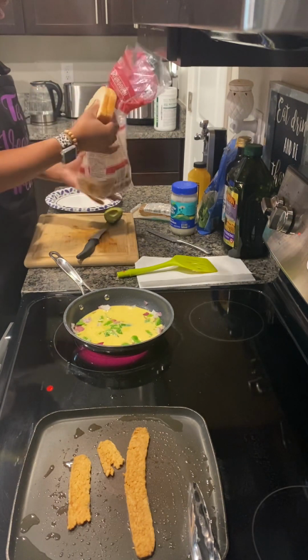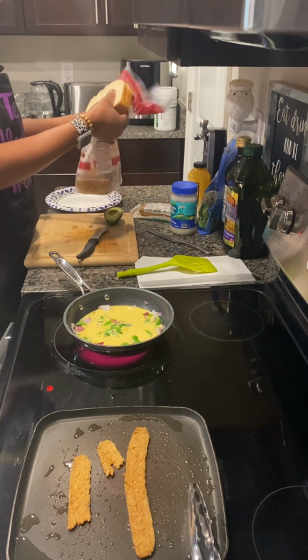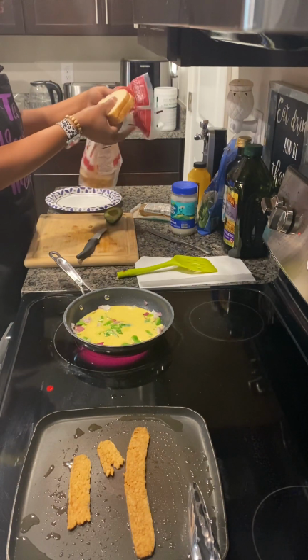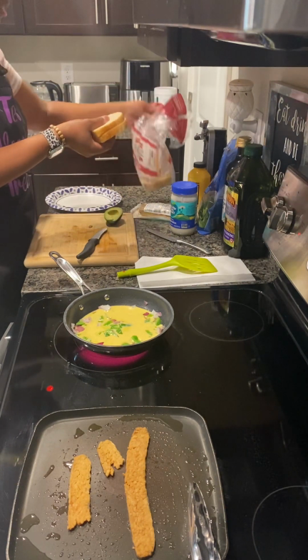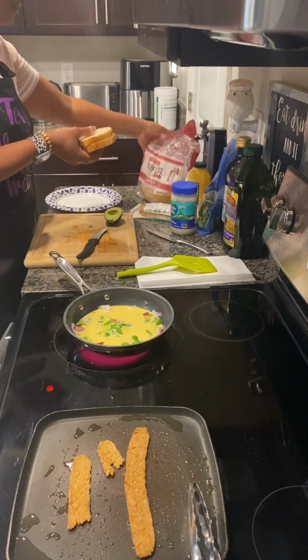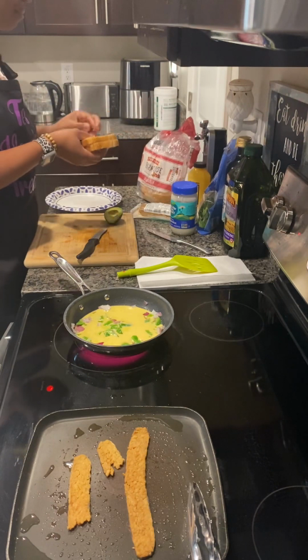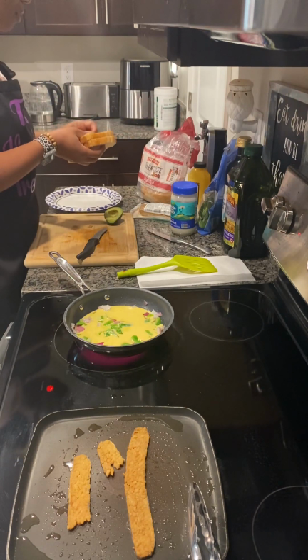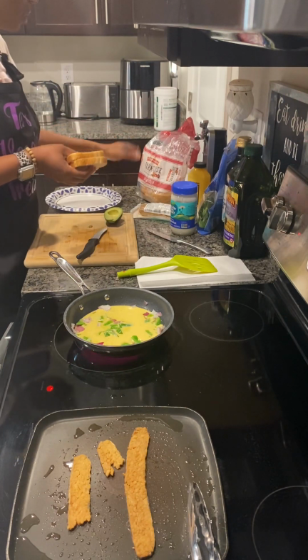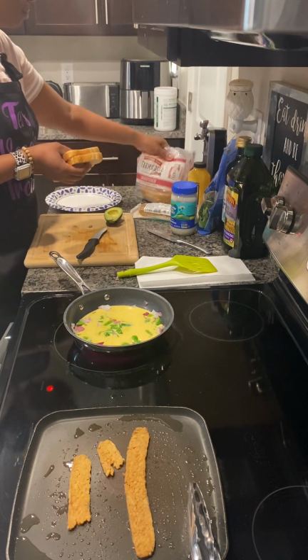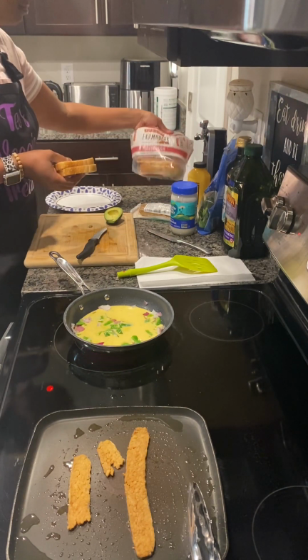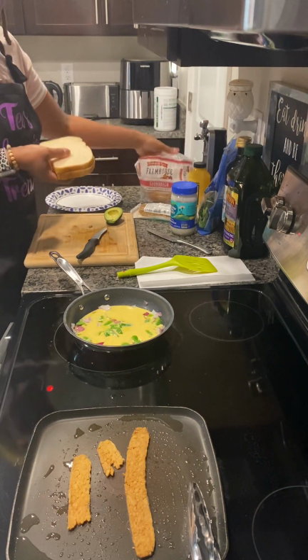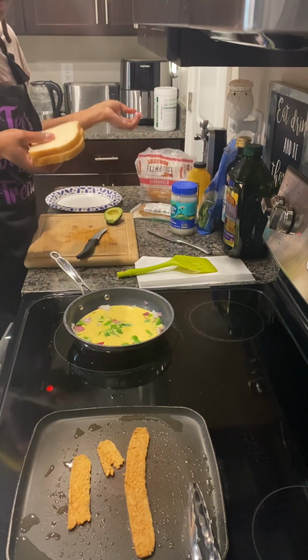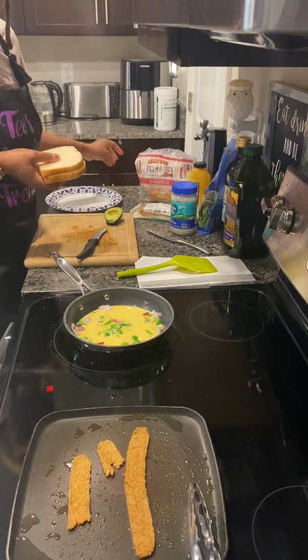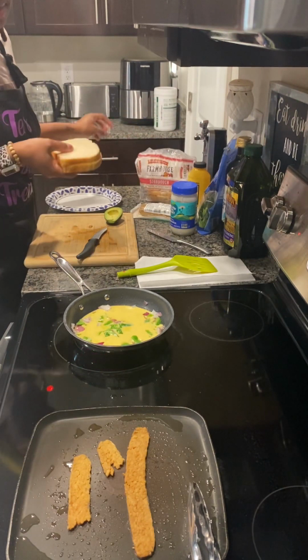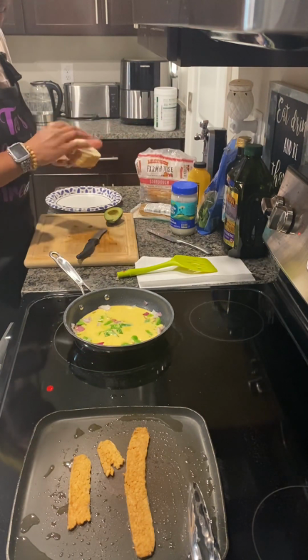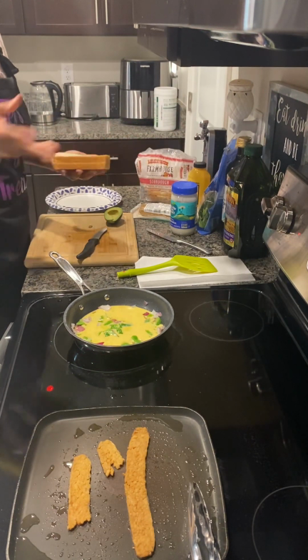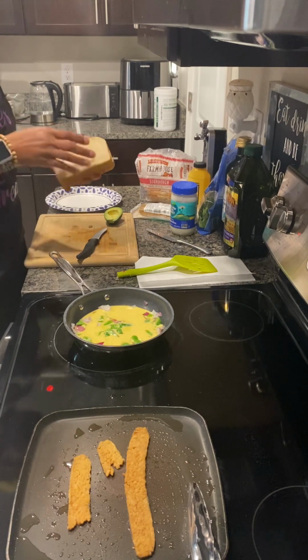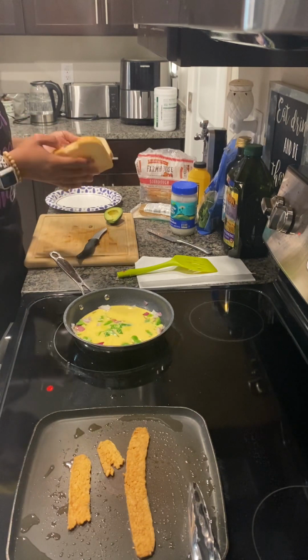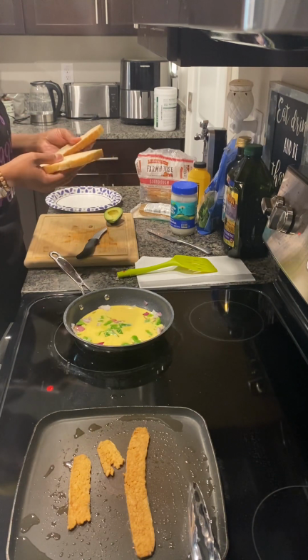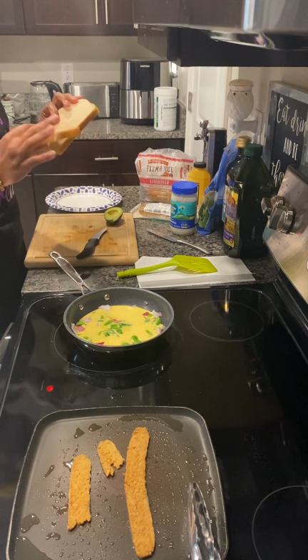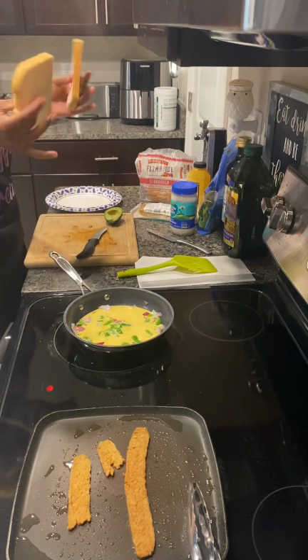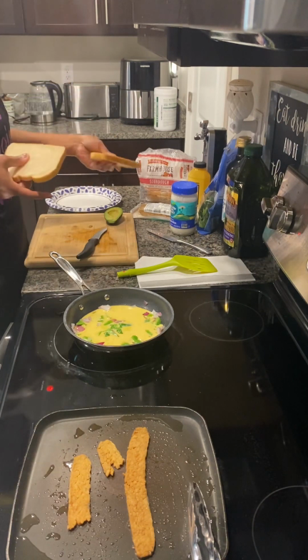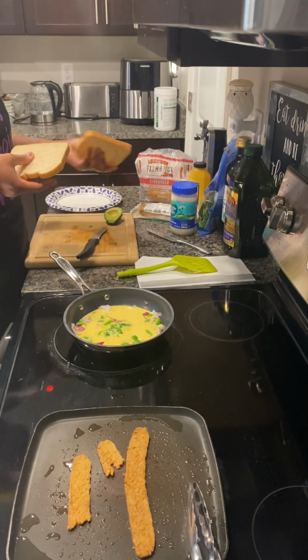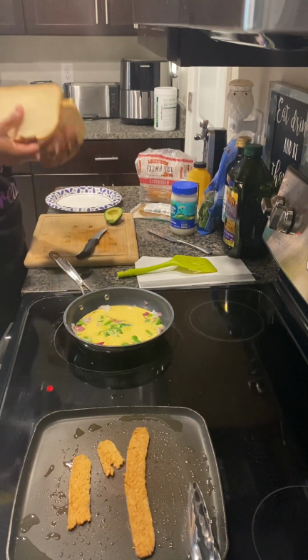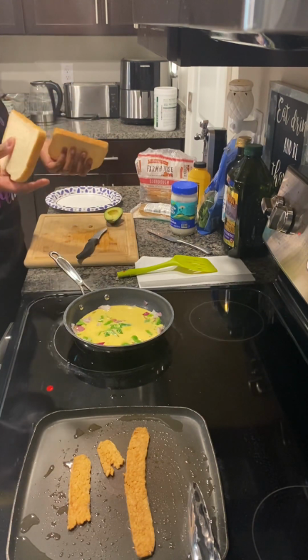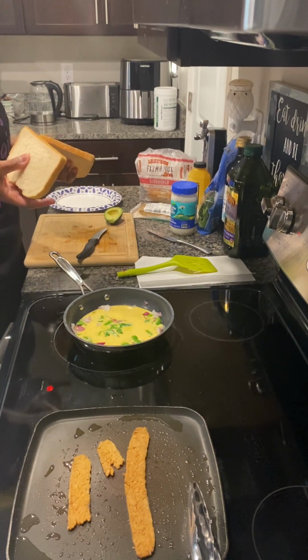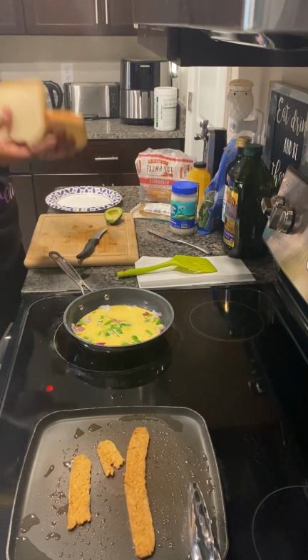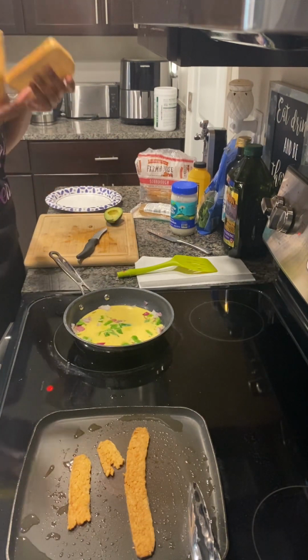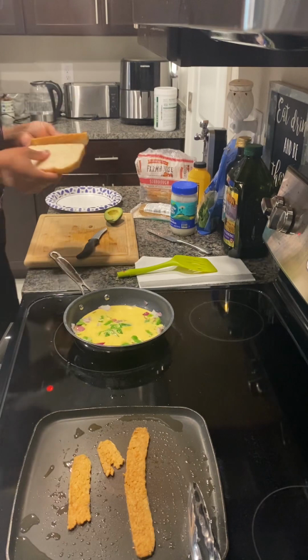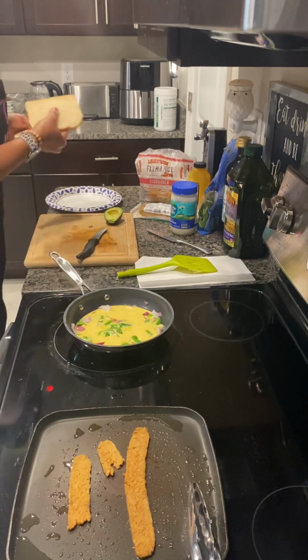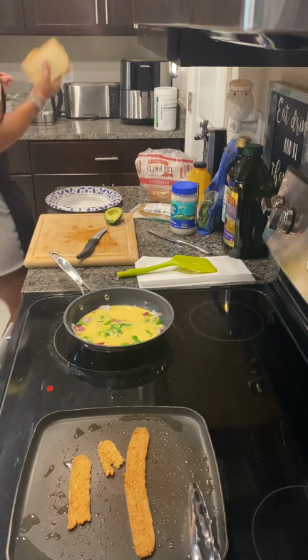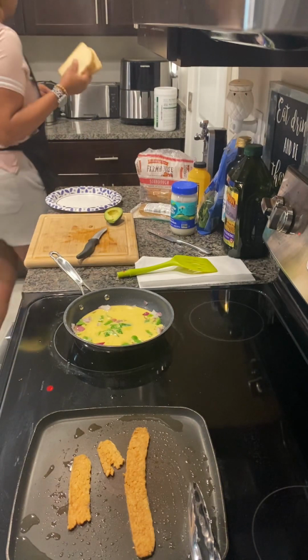My sourdough bread — this is from Pepper's Farms. You can get whatever bread you like. Typically I eat my Ezekiel bread, but this is almost gone, so I don't want it to go to waste. This is what we're doing for toast today.